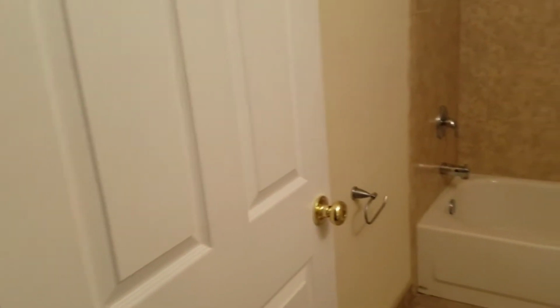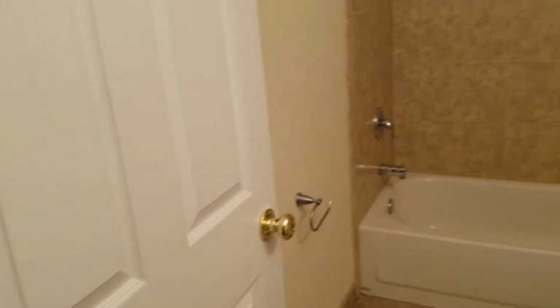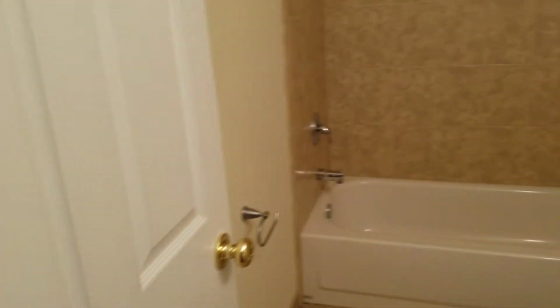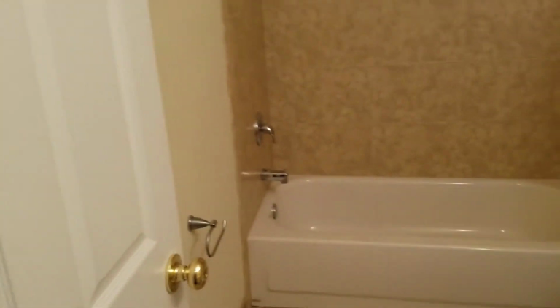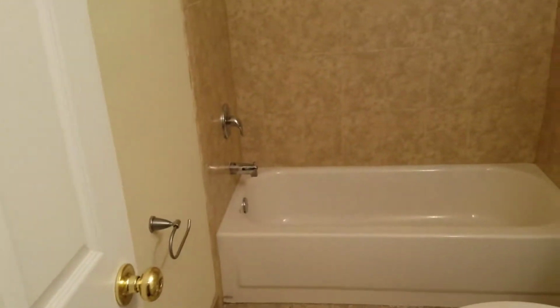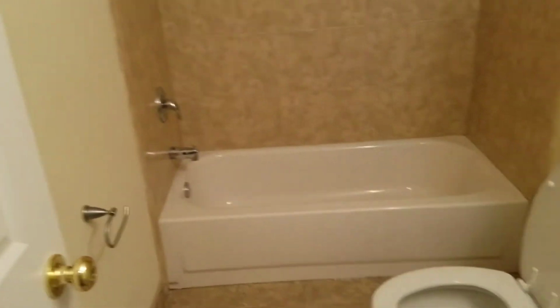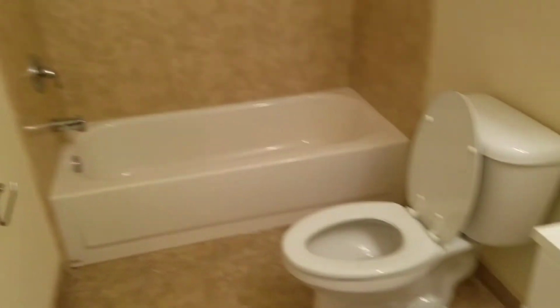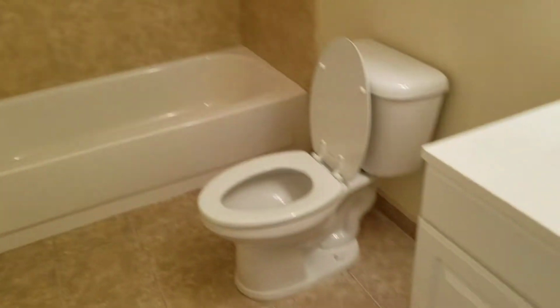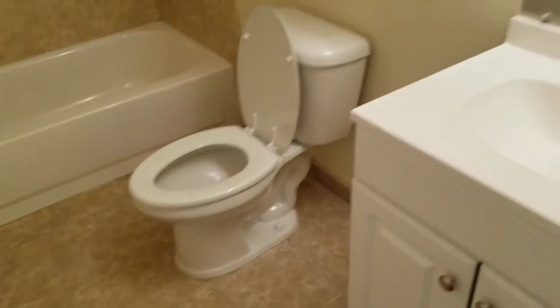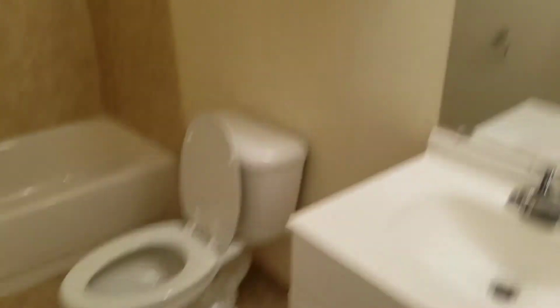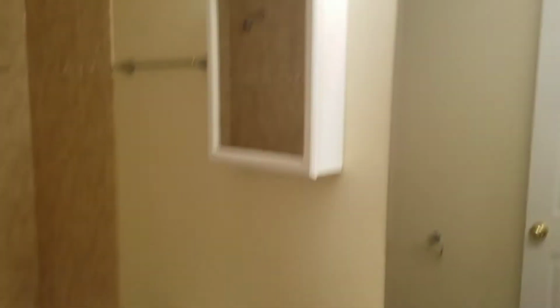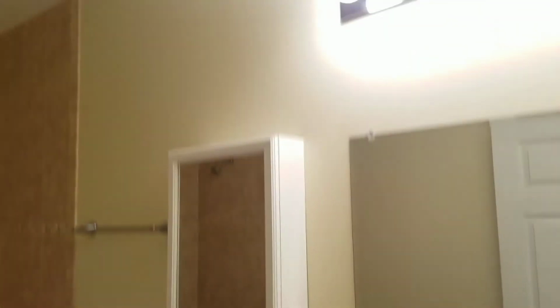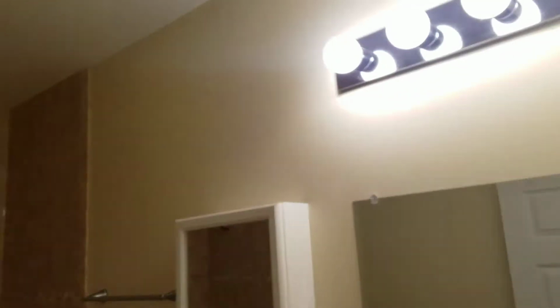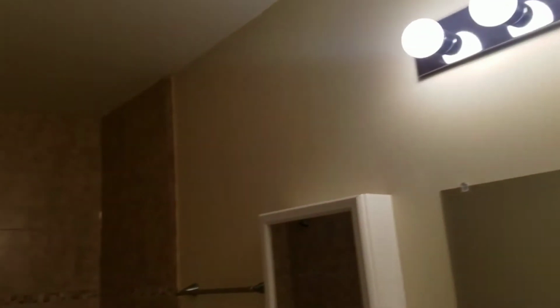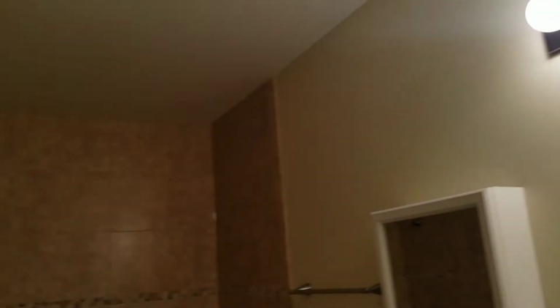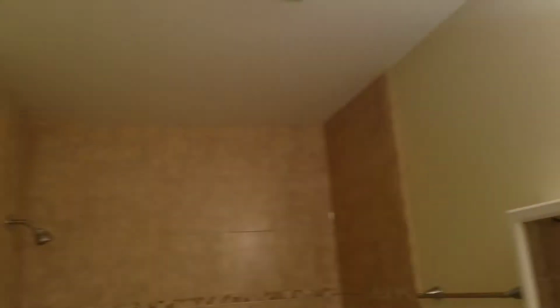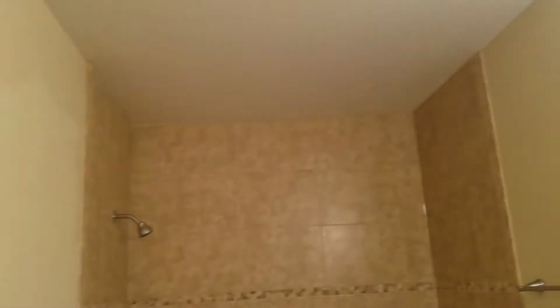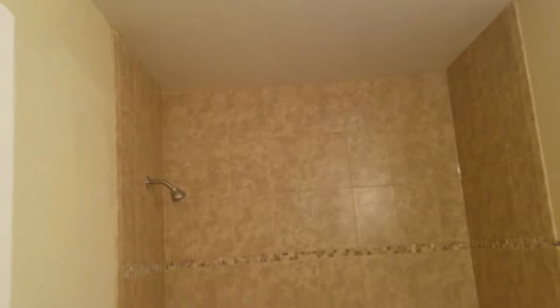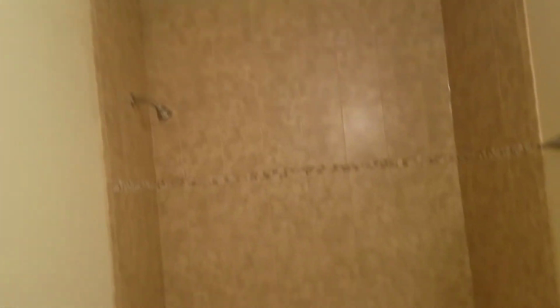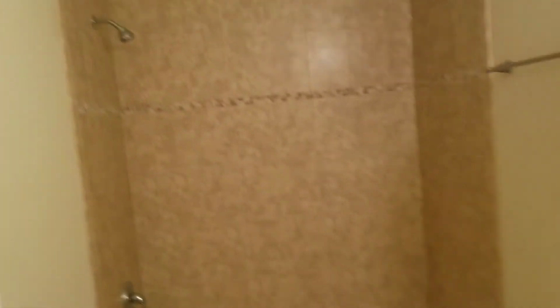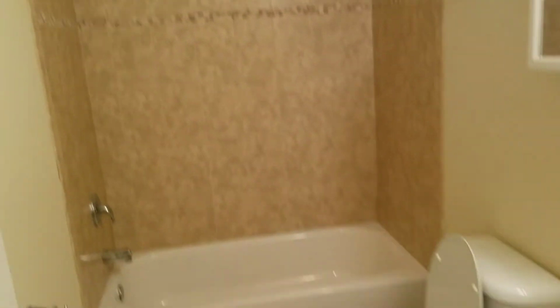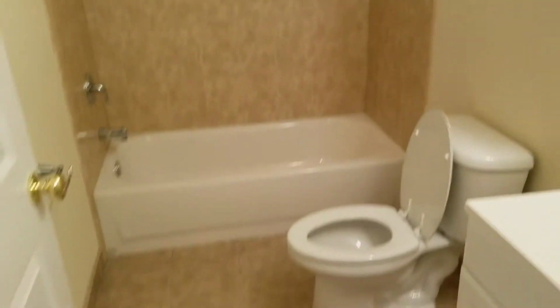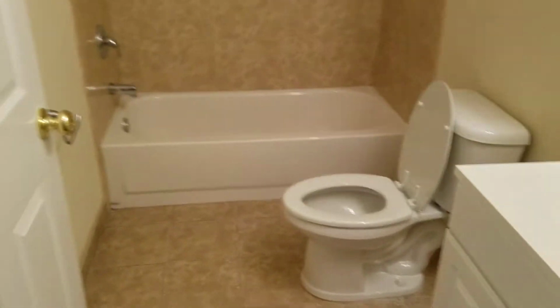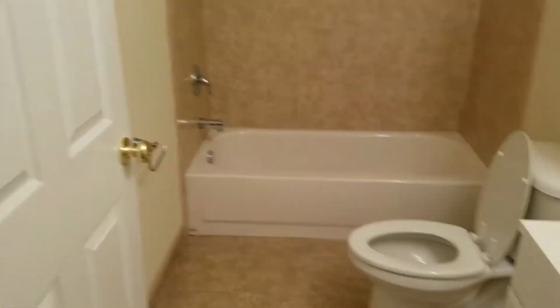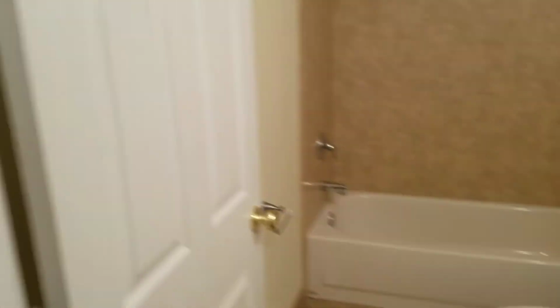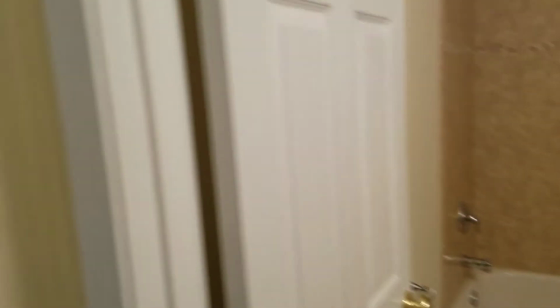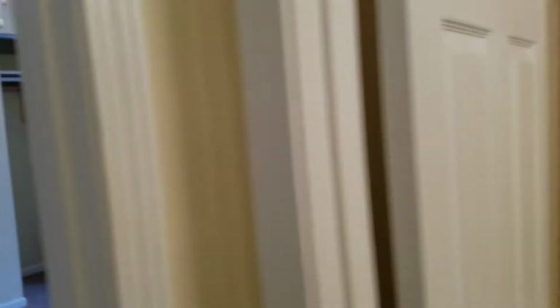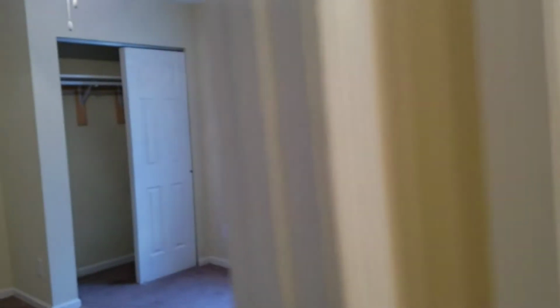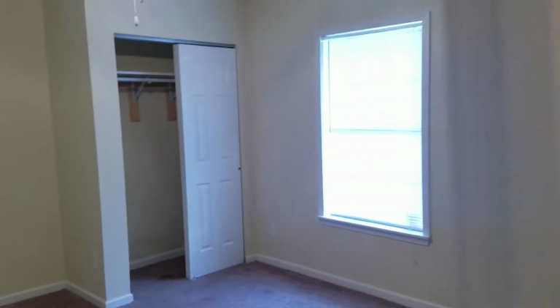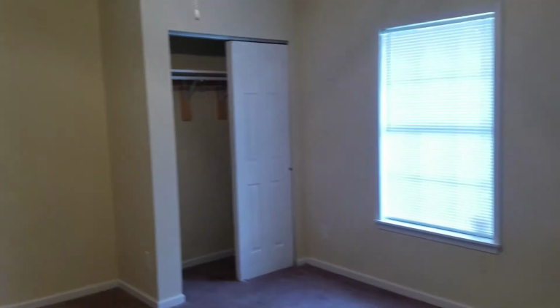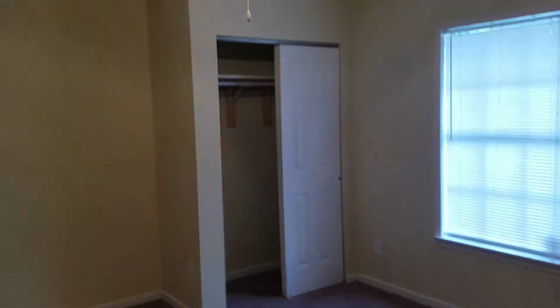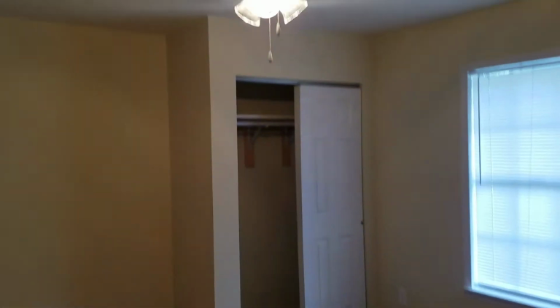Near that is the hall bathroom. It's got a stand-up shower with tile surround and tub. And just beyond that is bedroom number two.